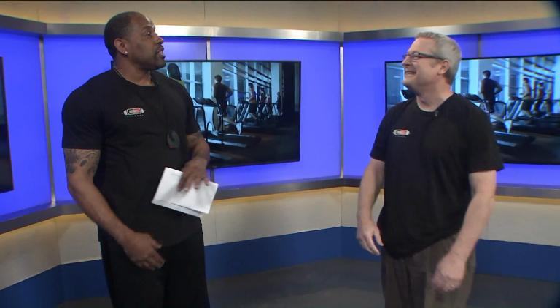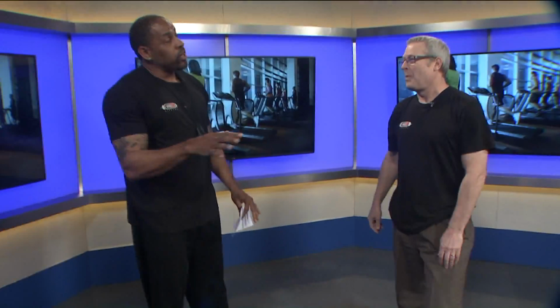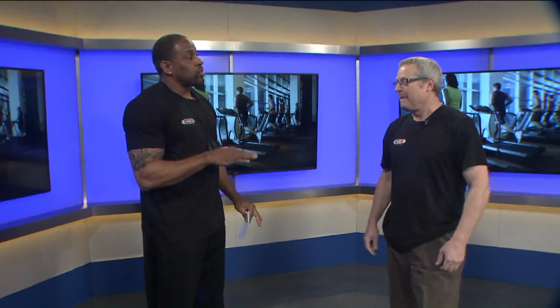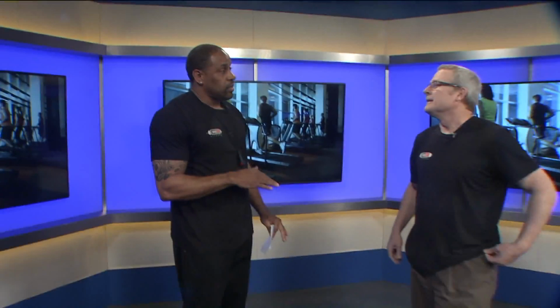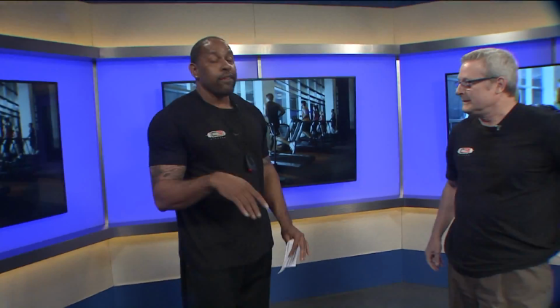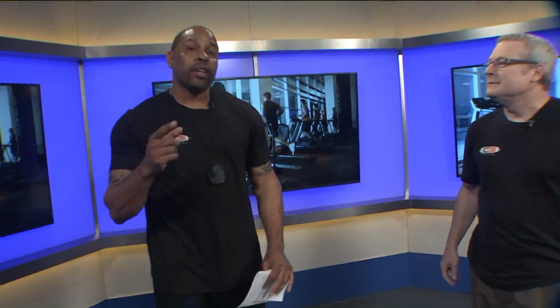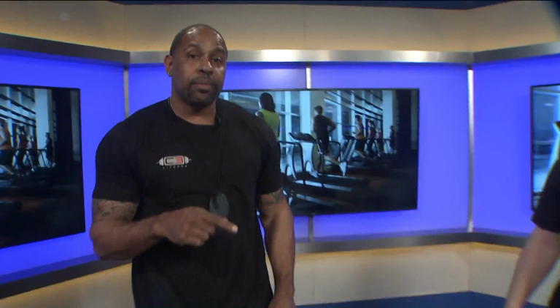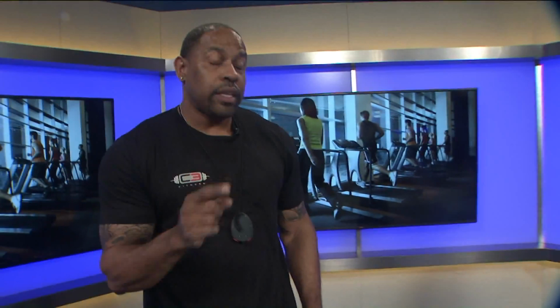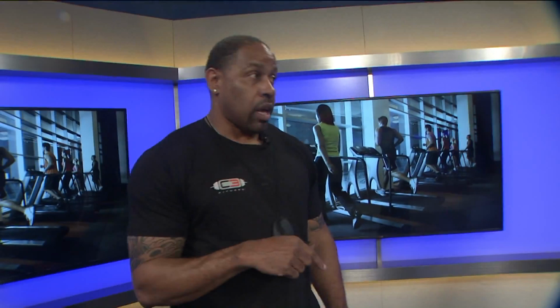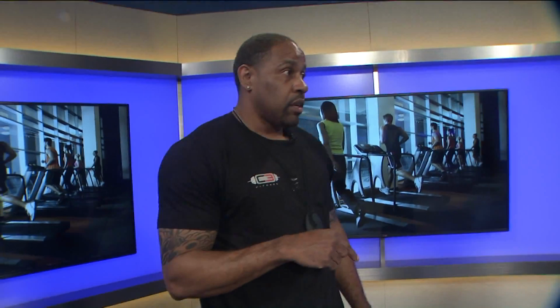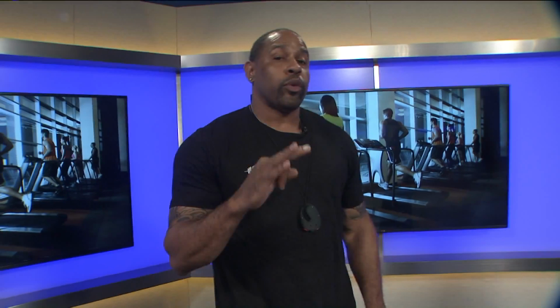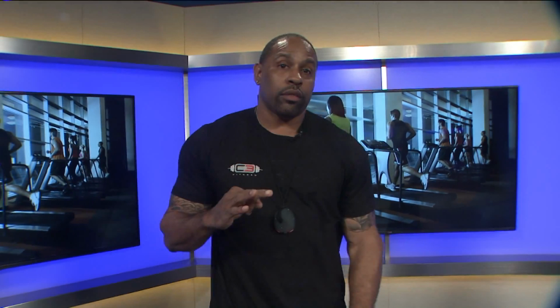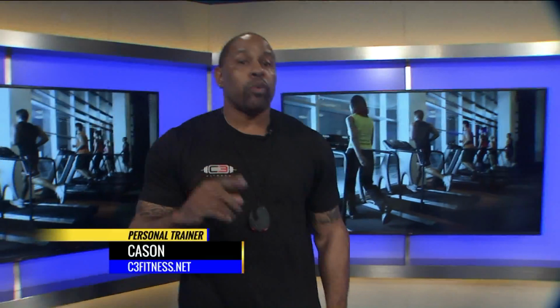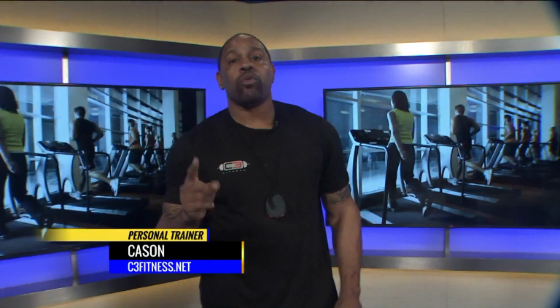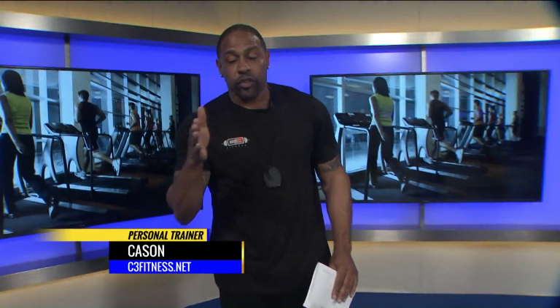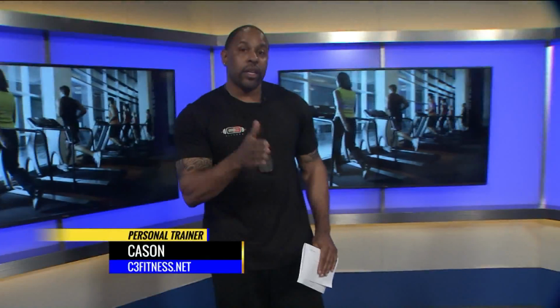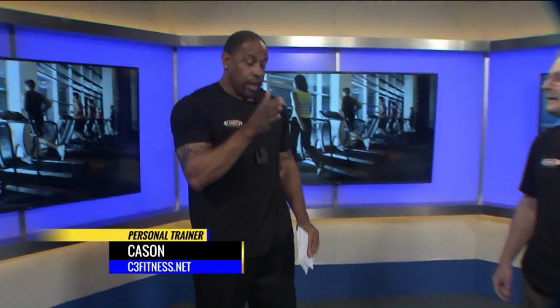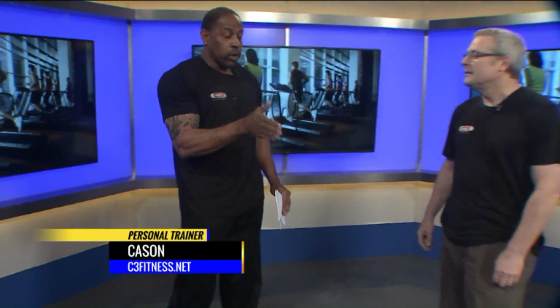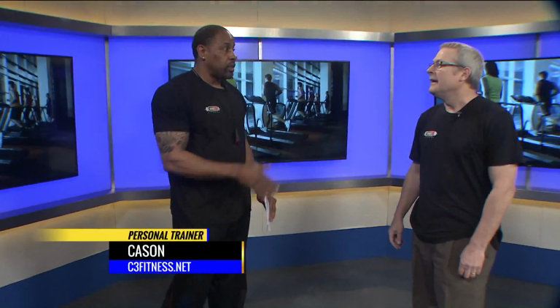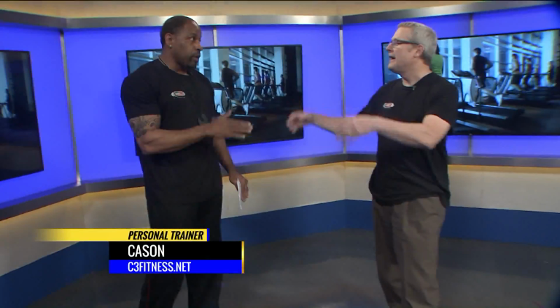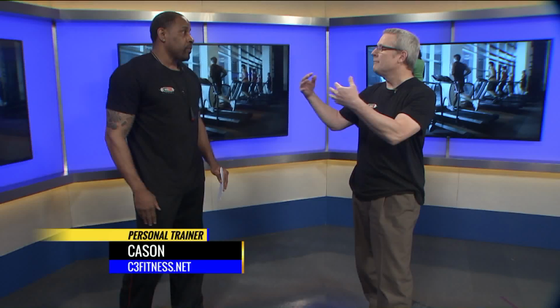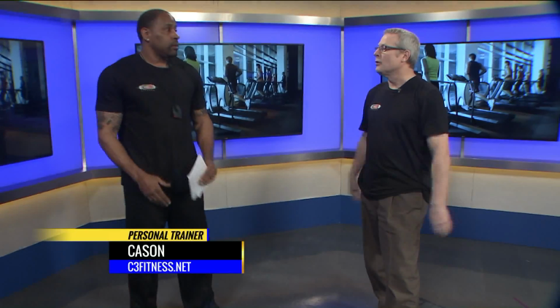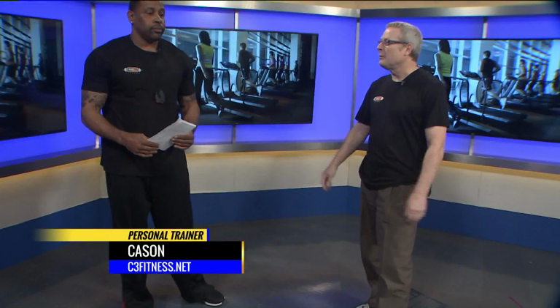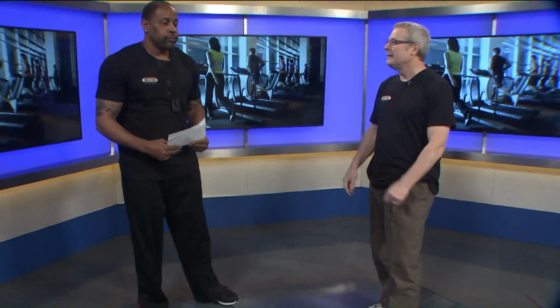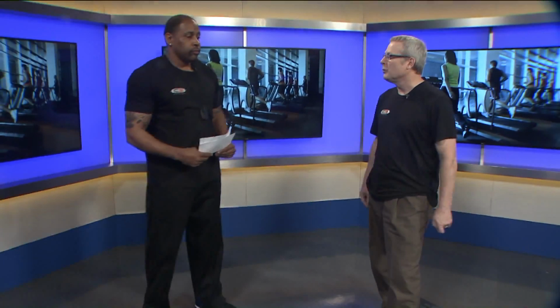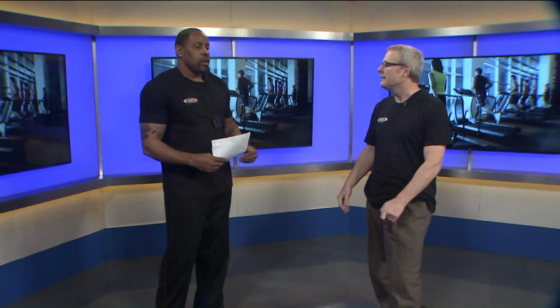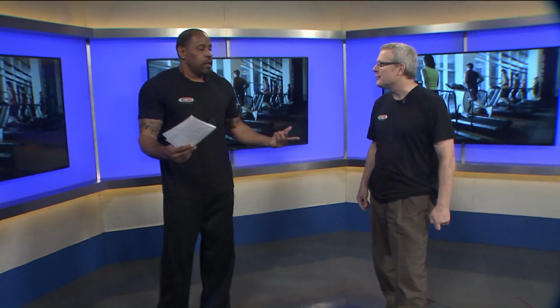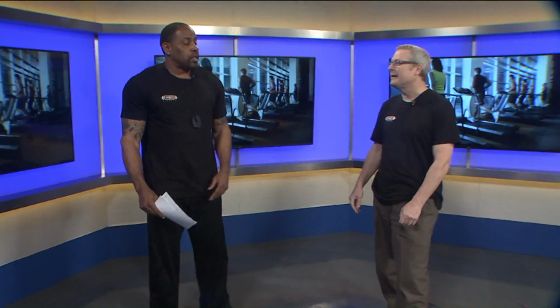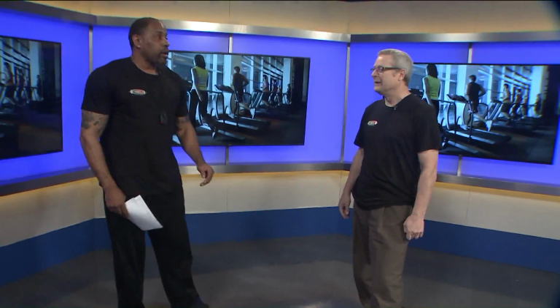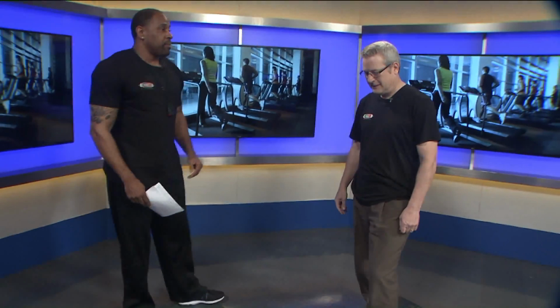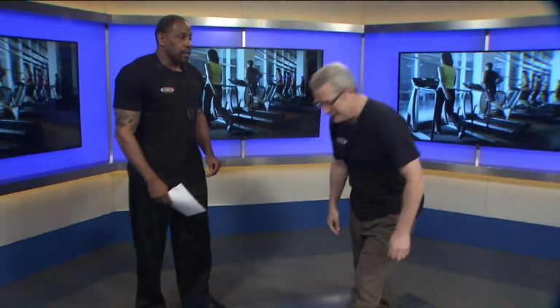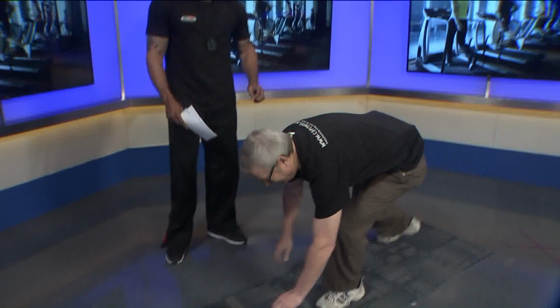So this is three different exercises, 15 reps each exercise, three rounds. You get one minute rest after you do each one of them. Do you have a name for this overall workout? The slider workout, brother — make it simple.